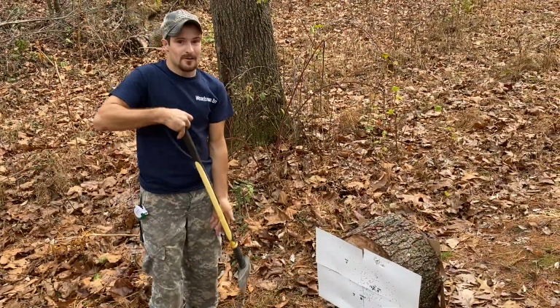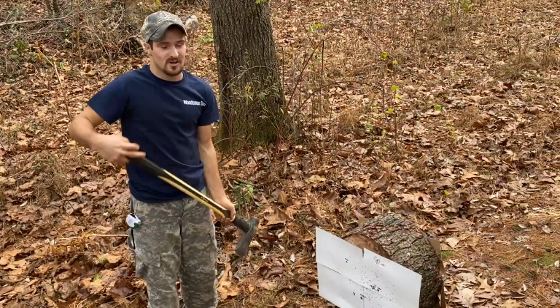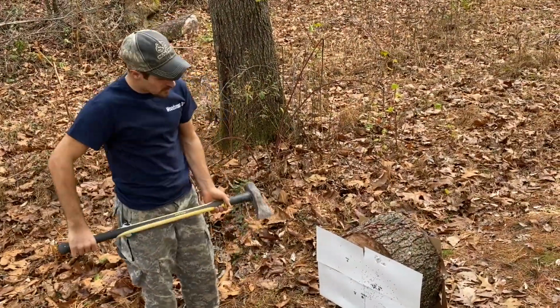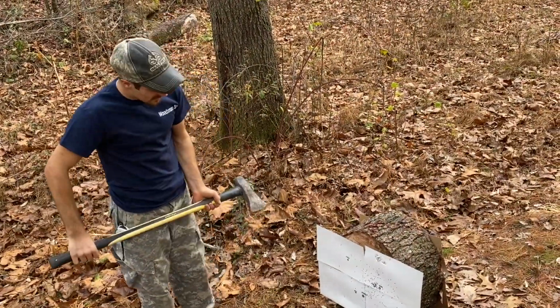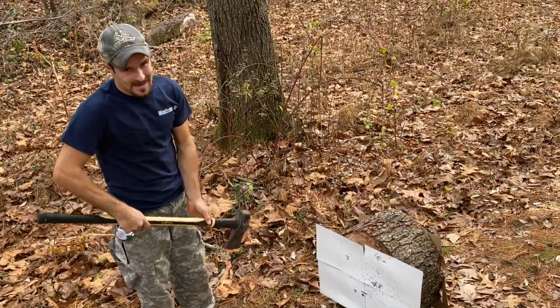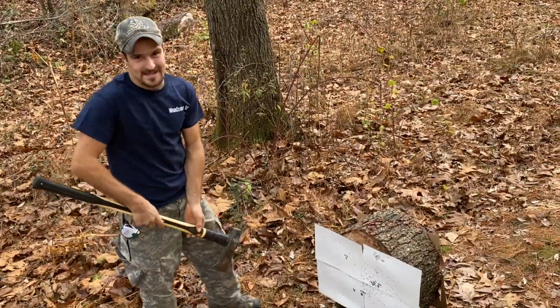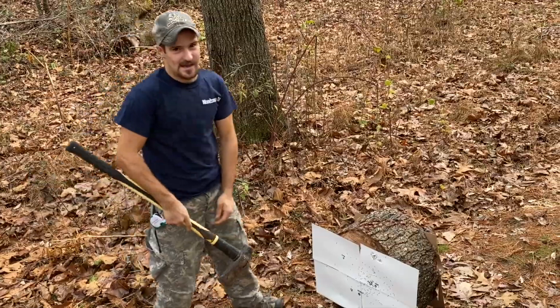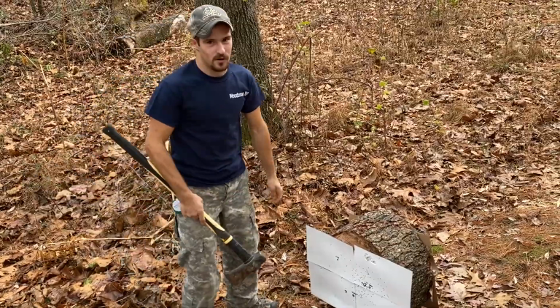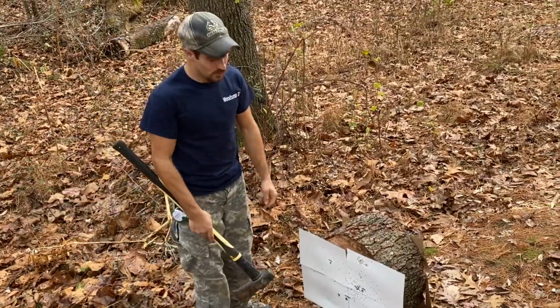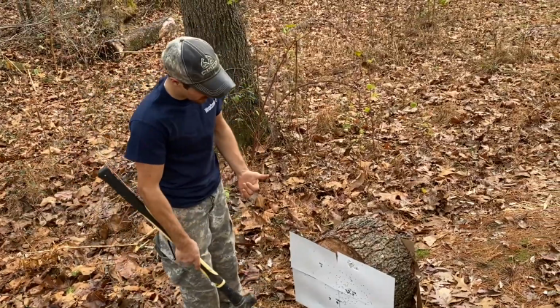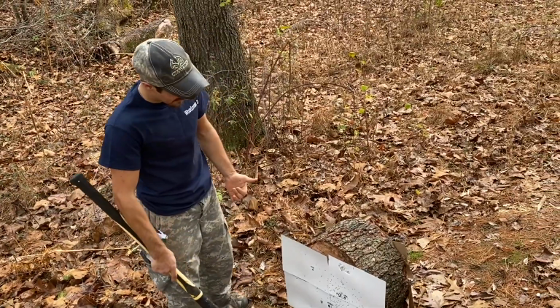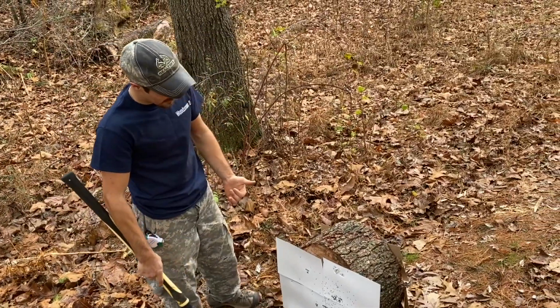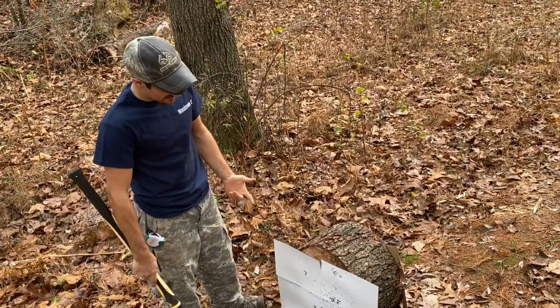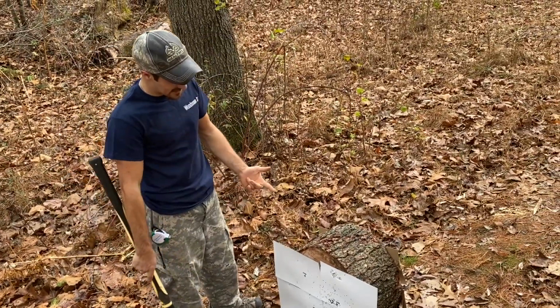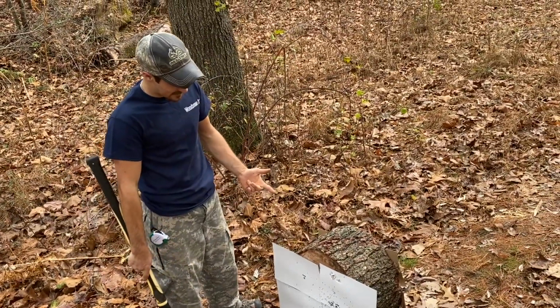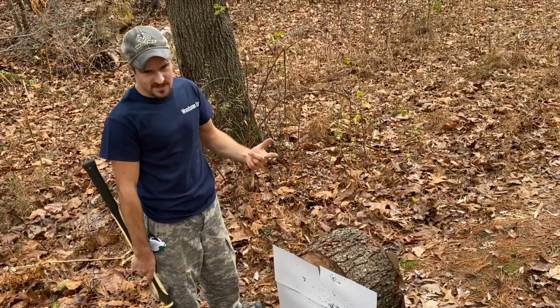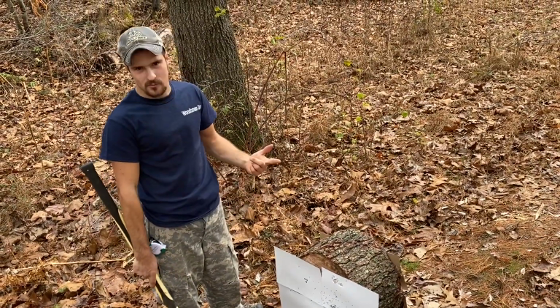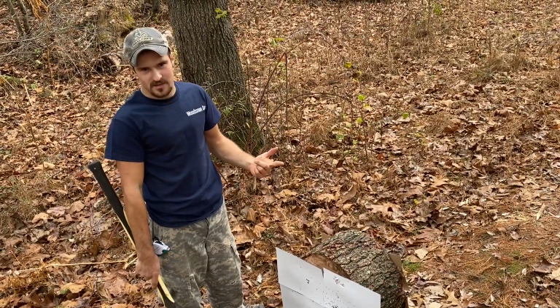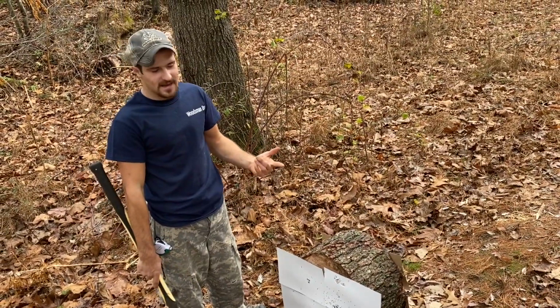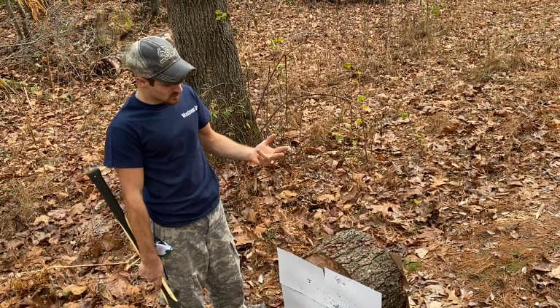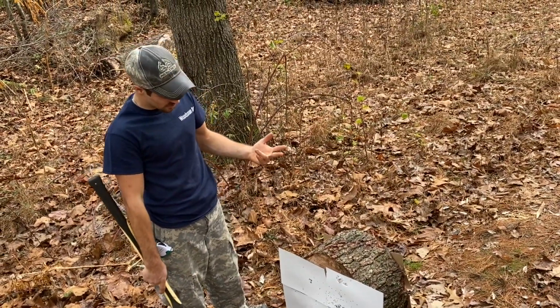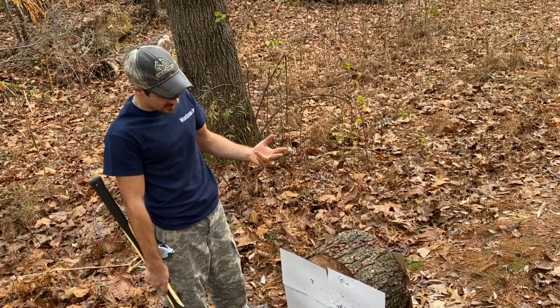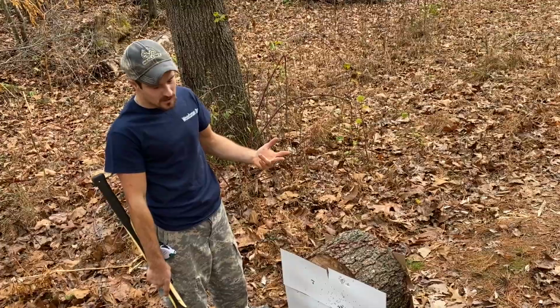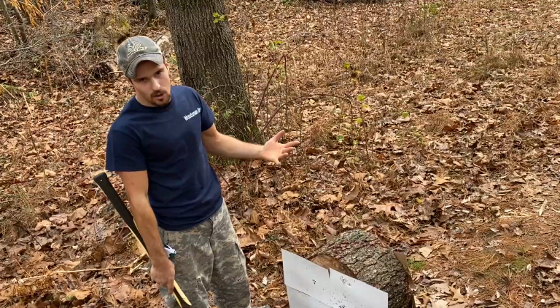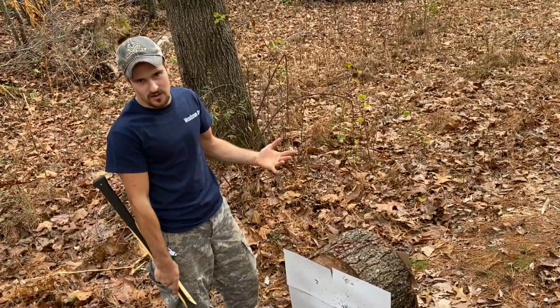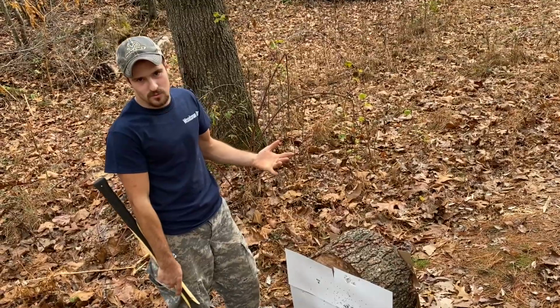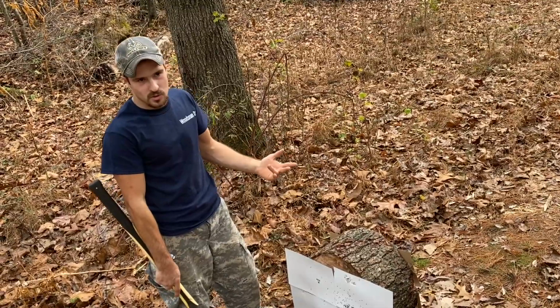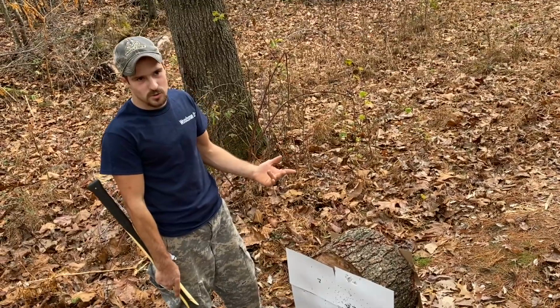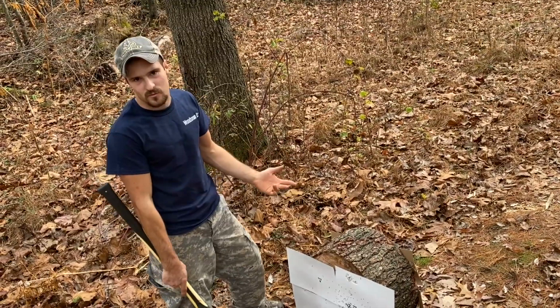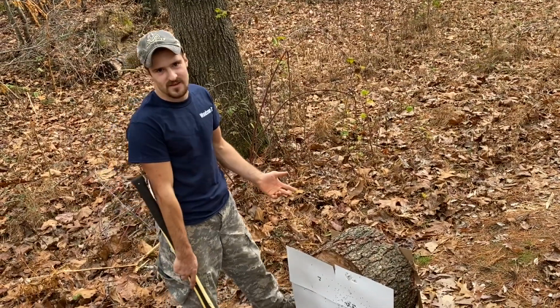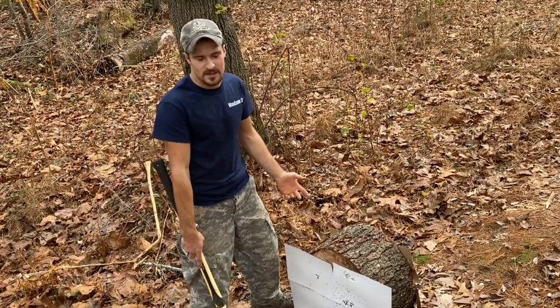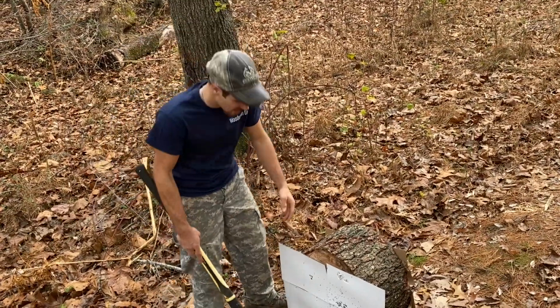Now we're going to open them up and see how far through the .45 went. I think the 9mm, 7mm Remington Magnum, and .223 all went through, but the .22 and .45 ACP did not.